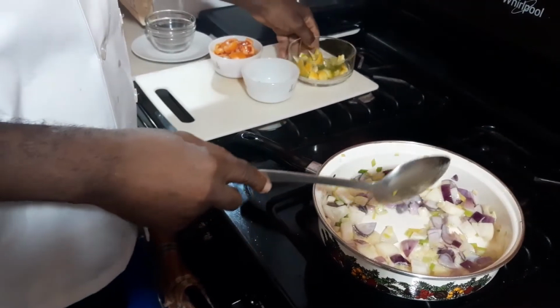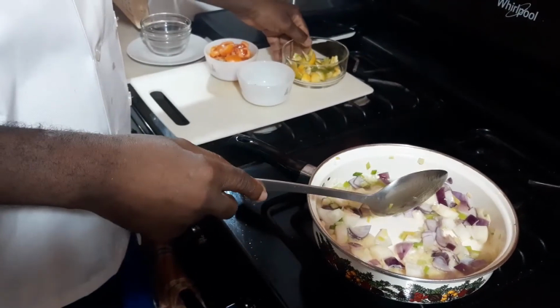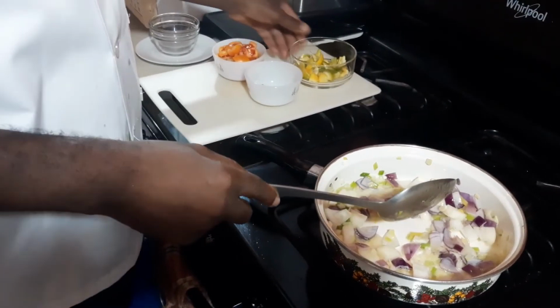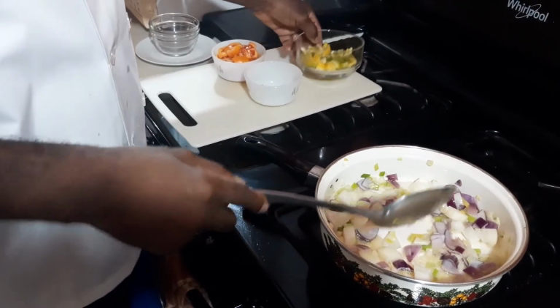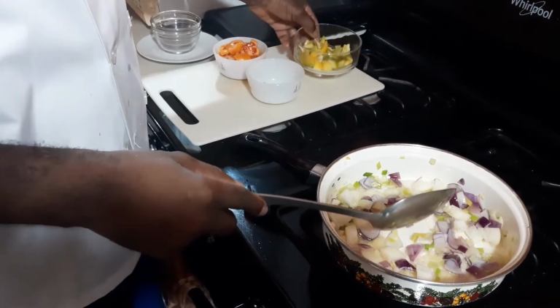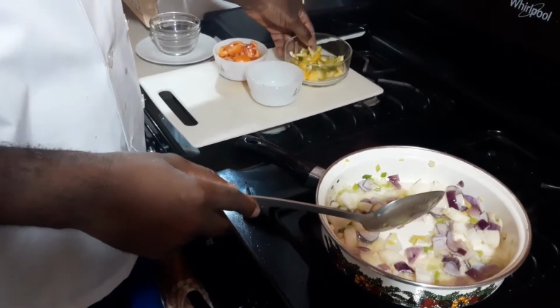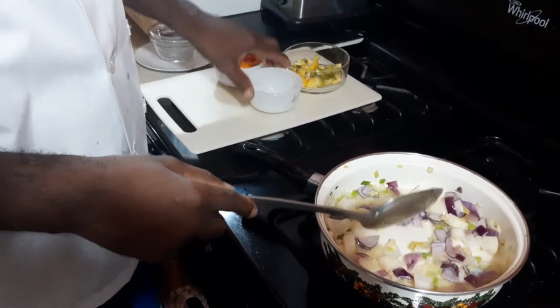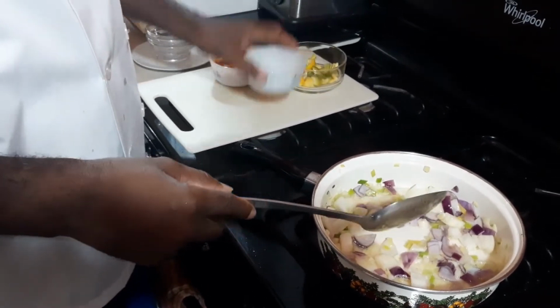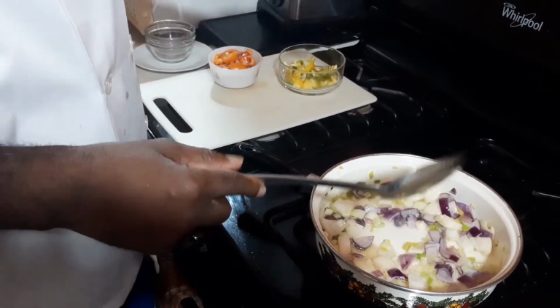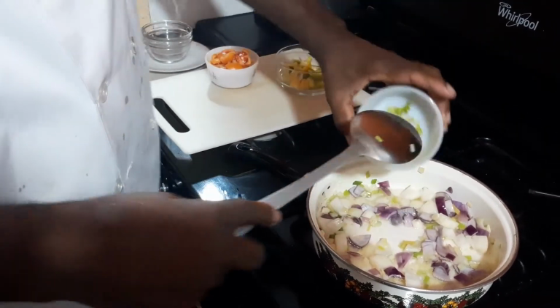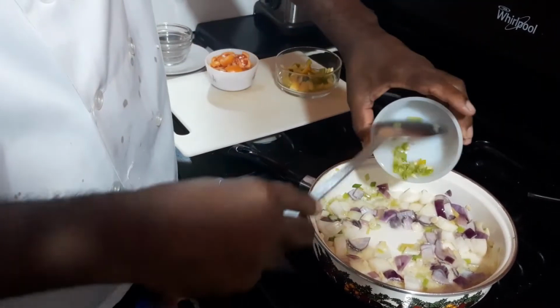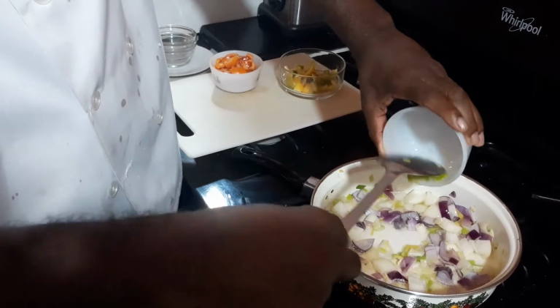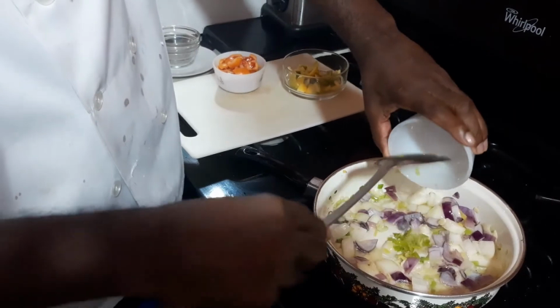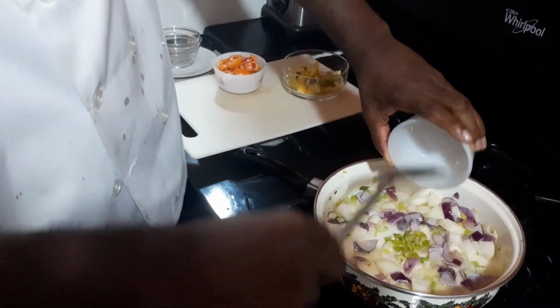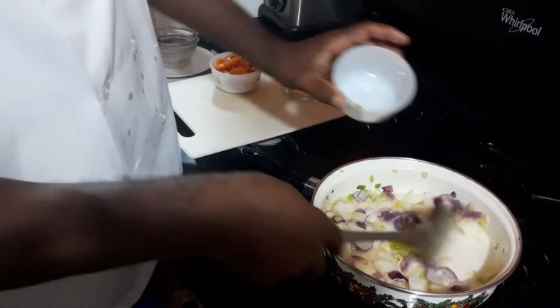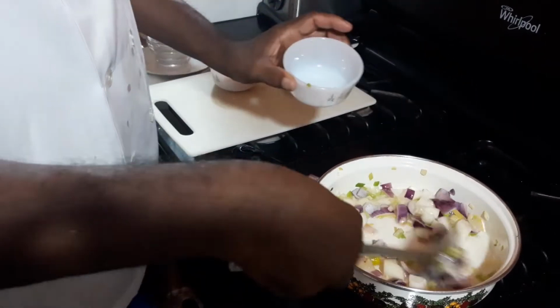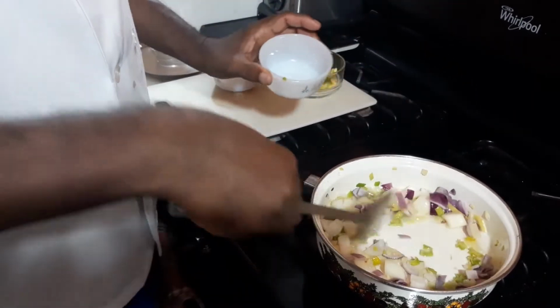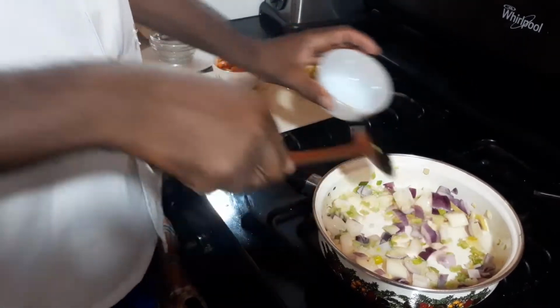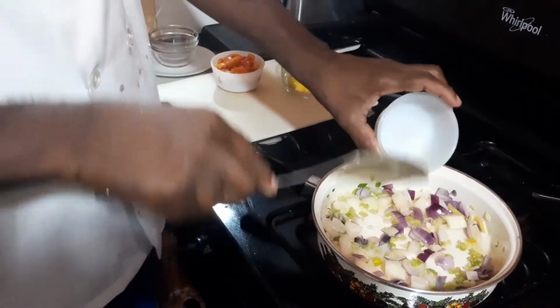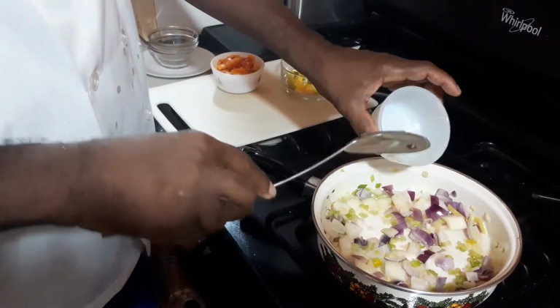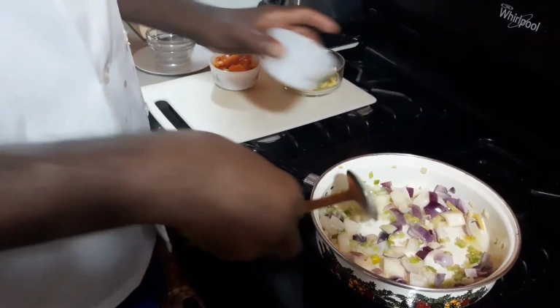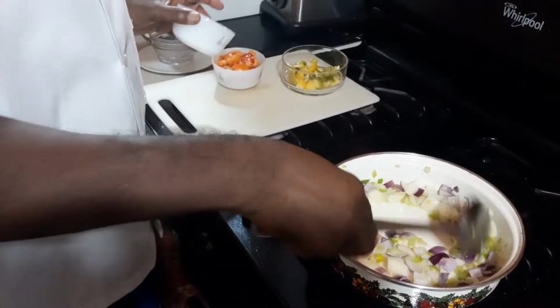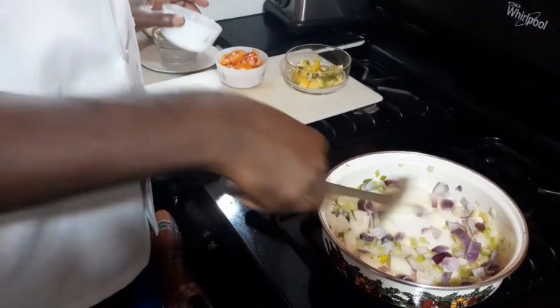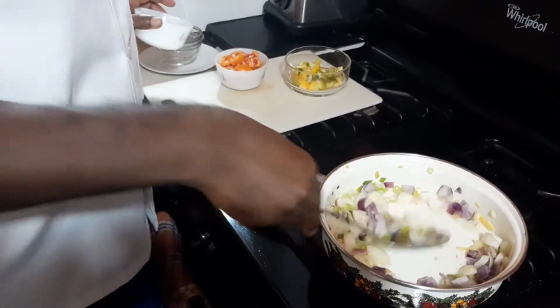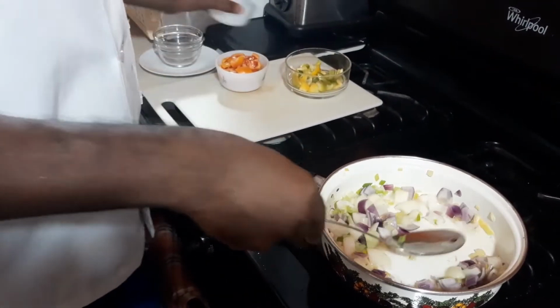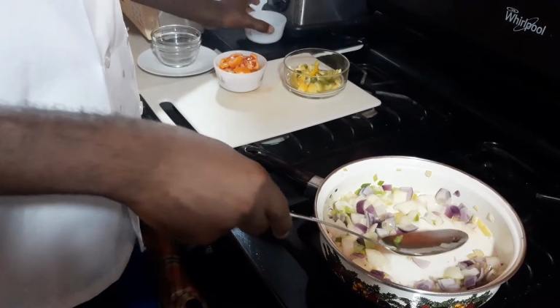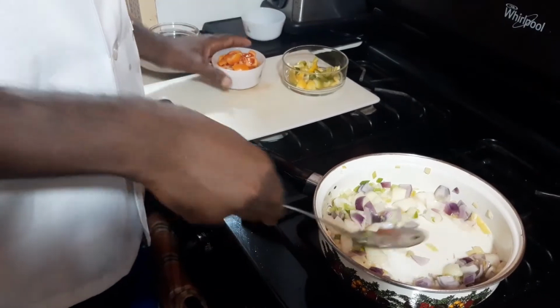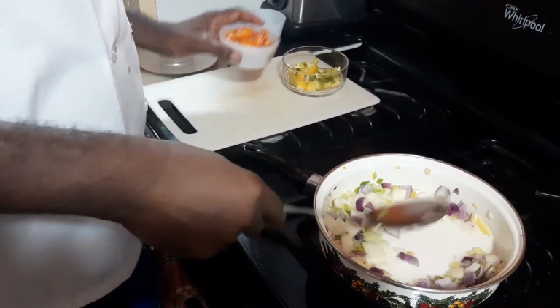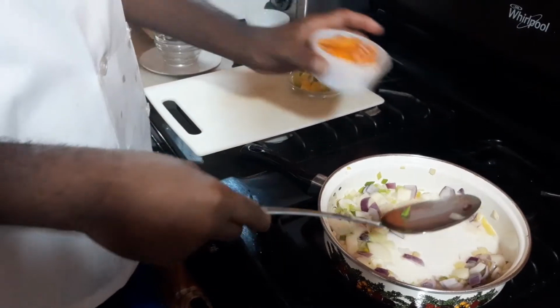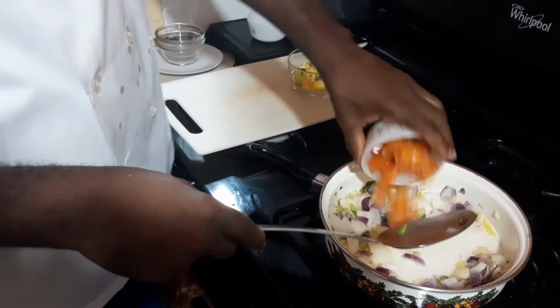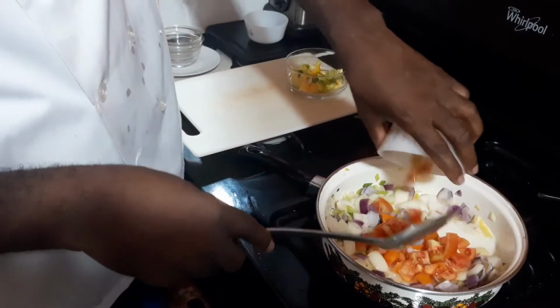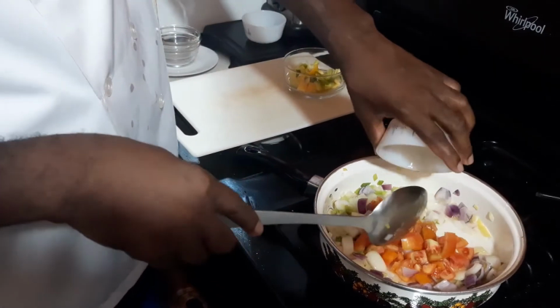Now if the heat is too high, you can always reduce your heat to a balanced temperature that will cook your seasonings evenly. Then we're going to add the hot pepper.